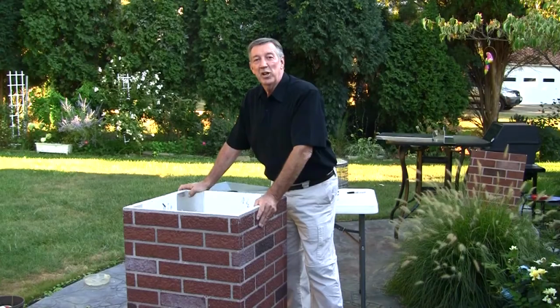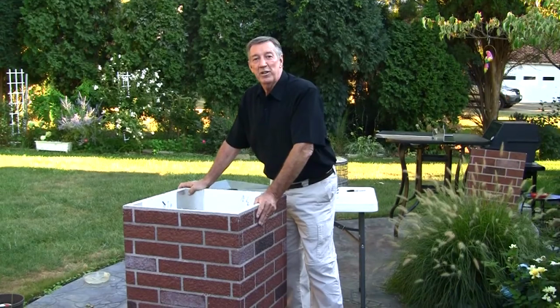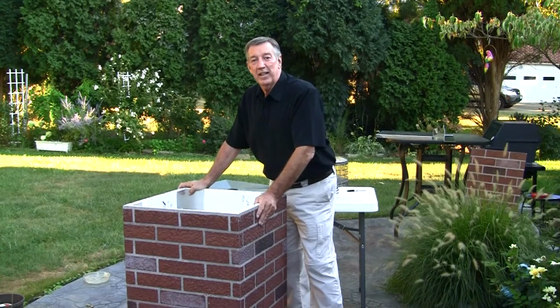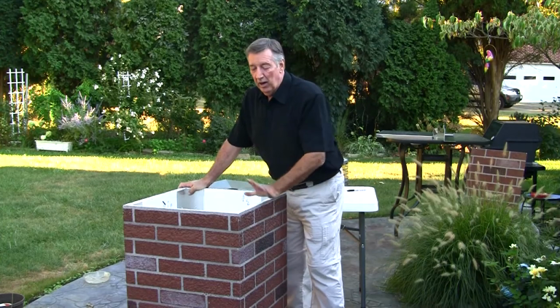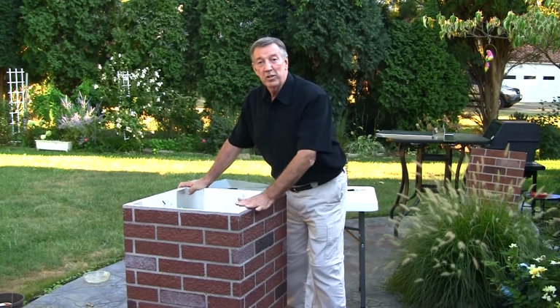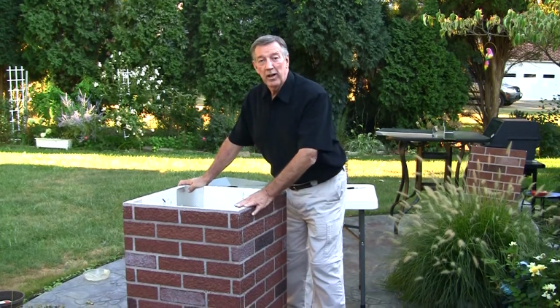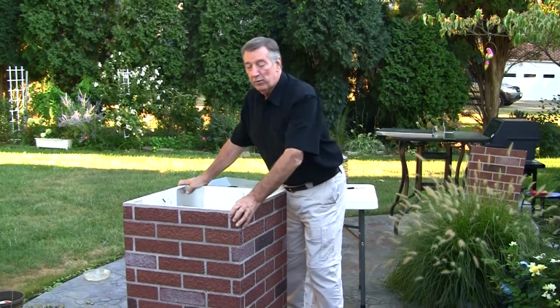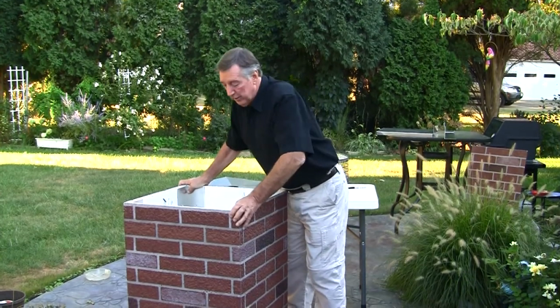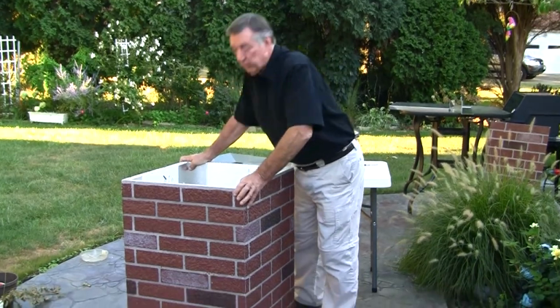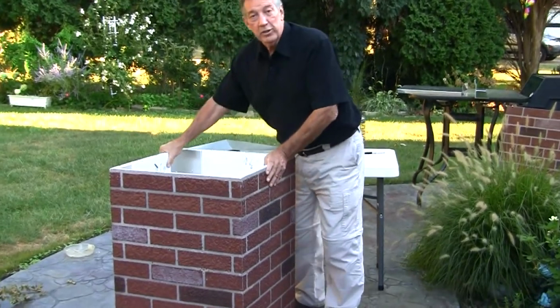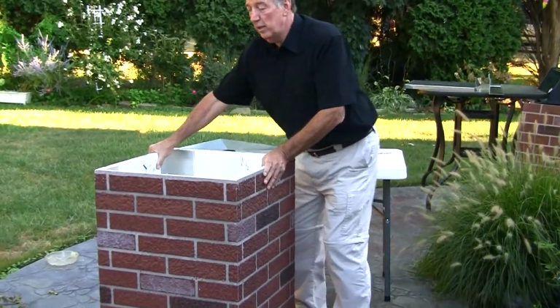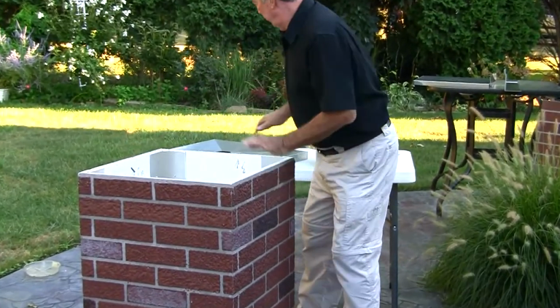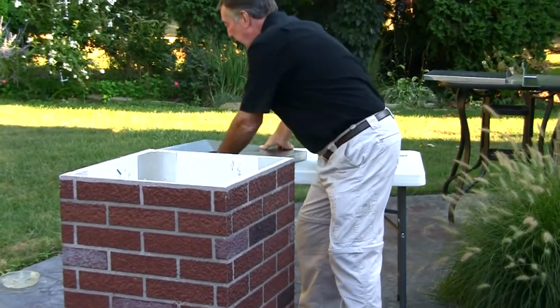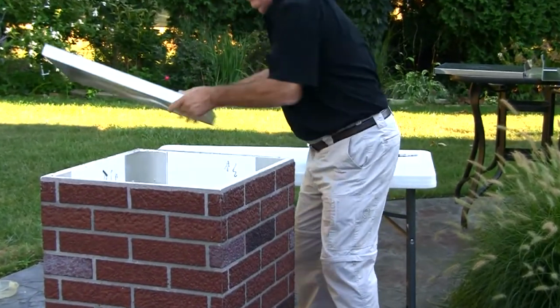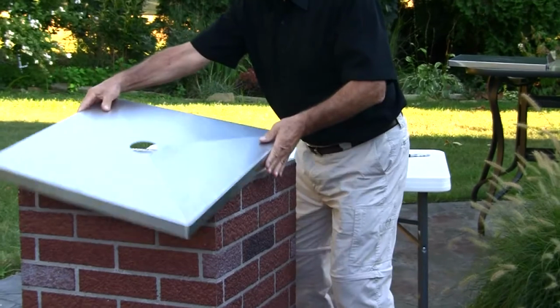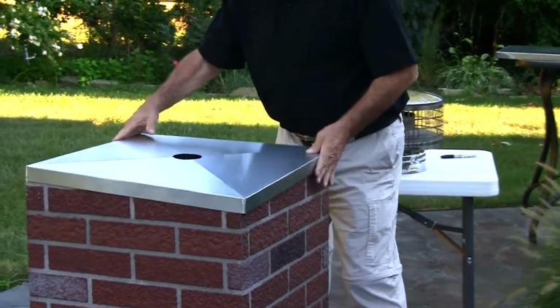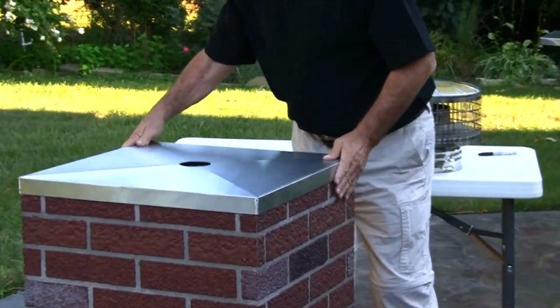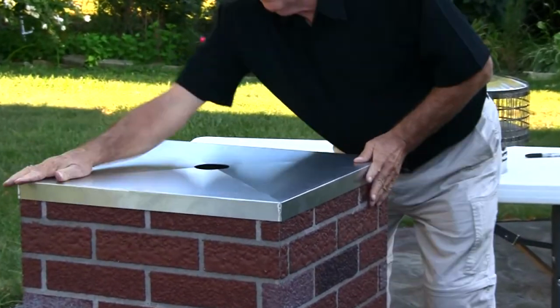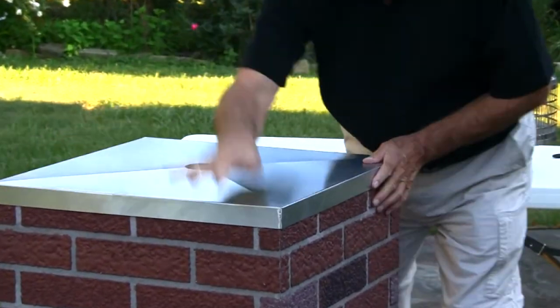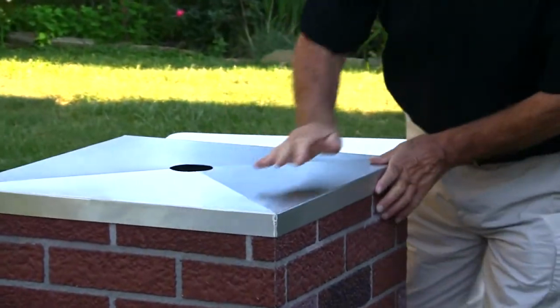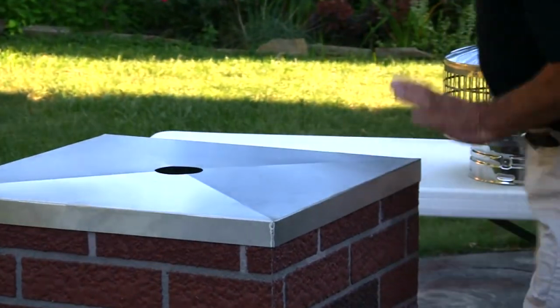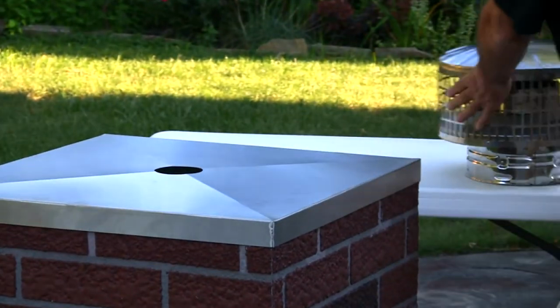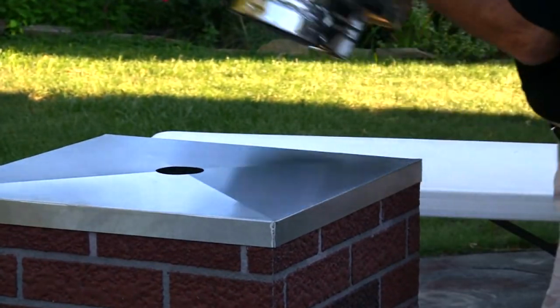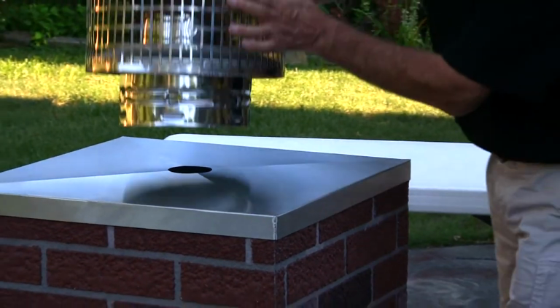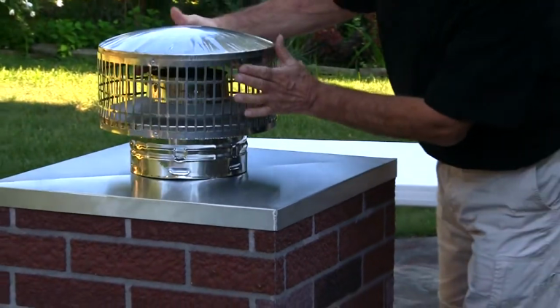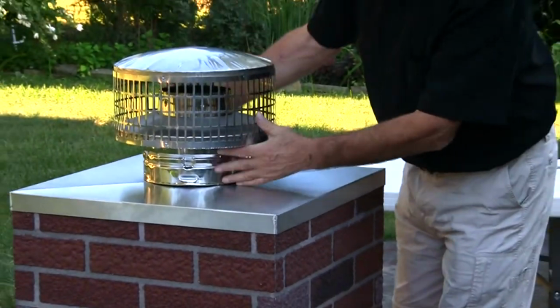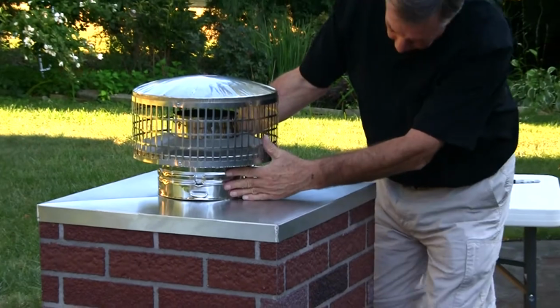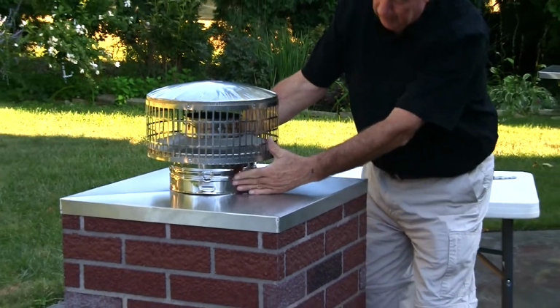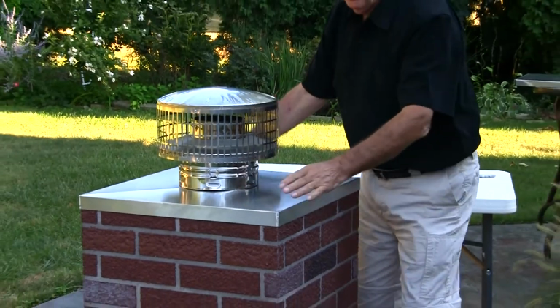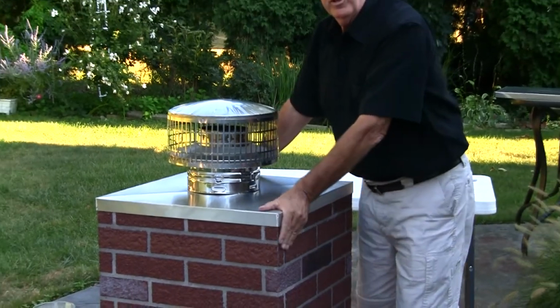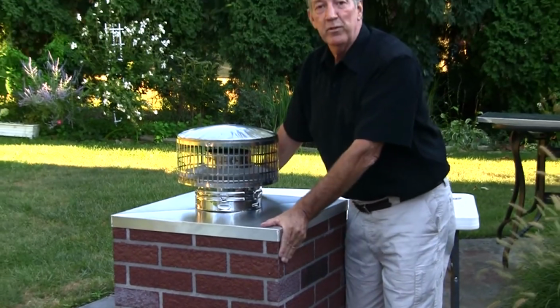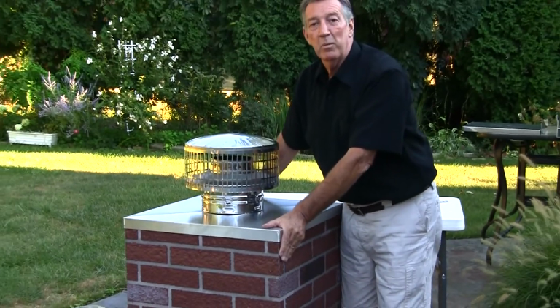Here we are the next day. Our chimney is dry — 24 hours later, it's strong and sturdy. We're going to put our lid on it on the roof, and there's your Swift Chimney-in-A-Box.